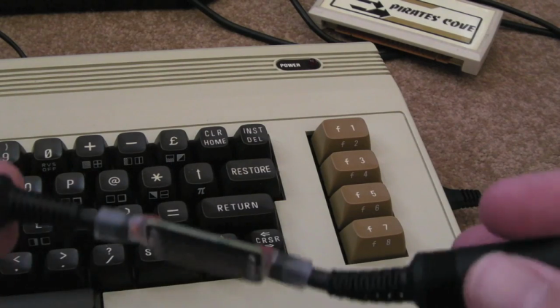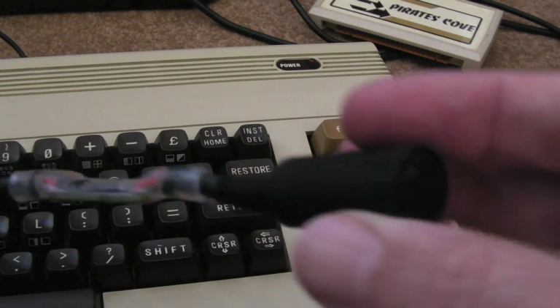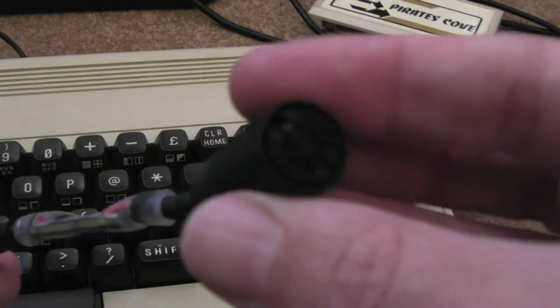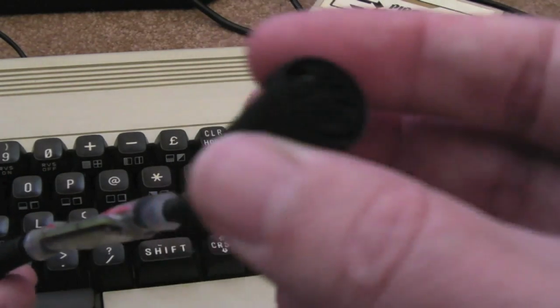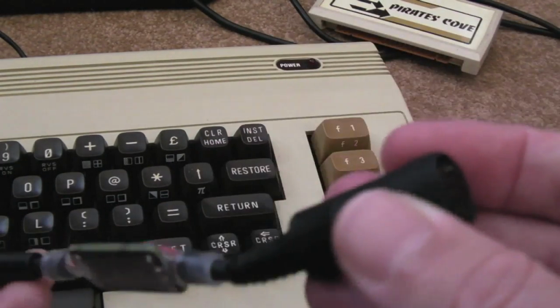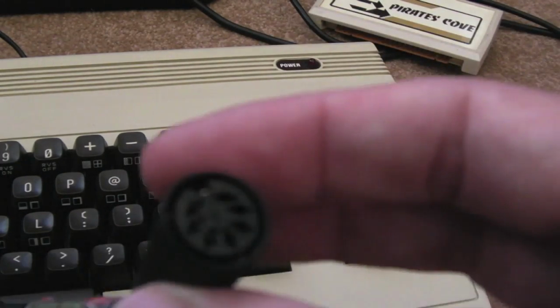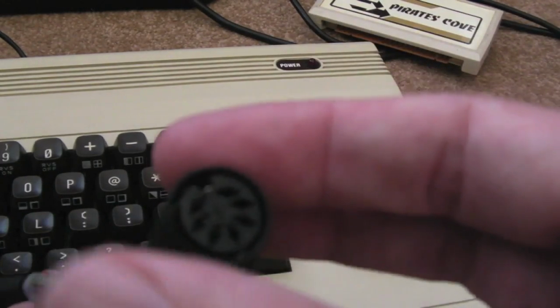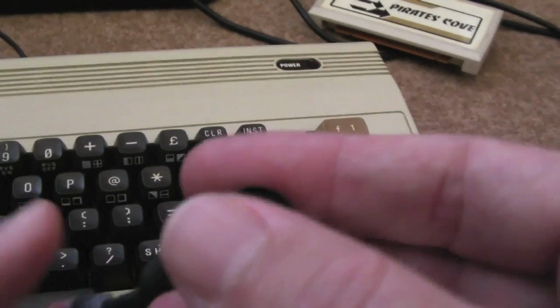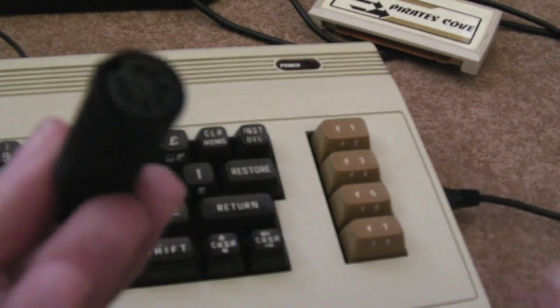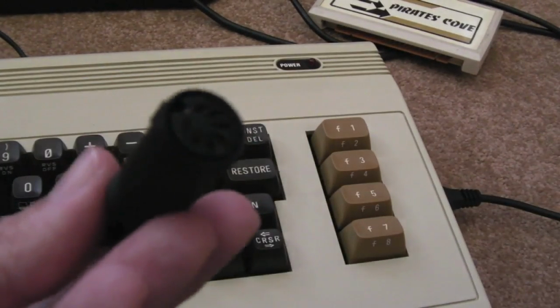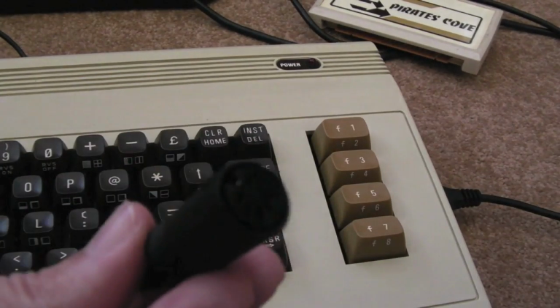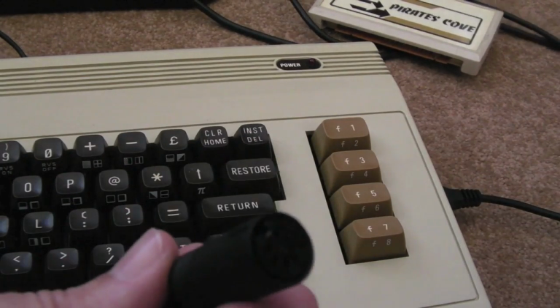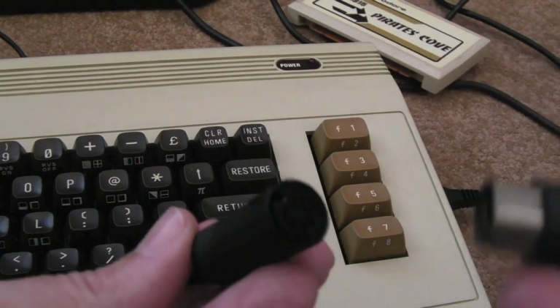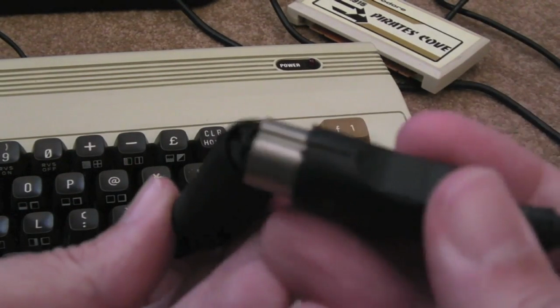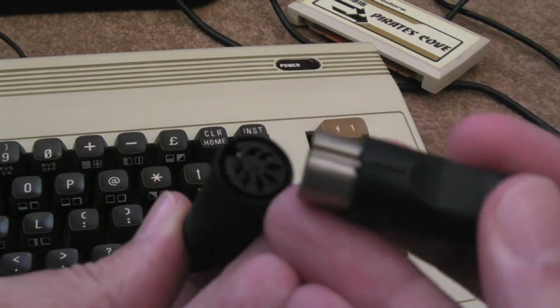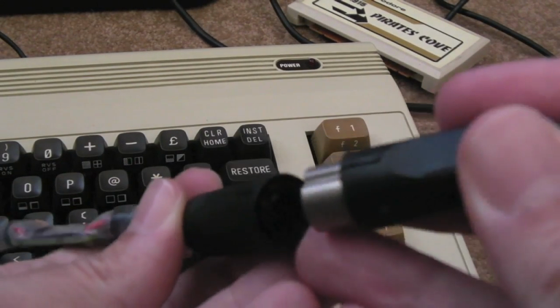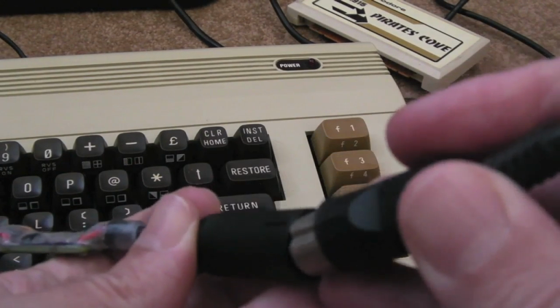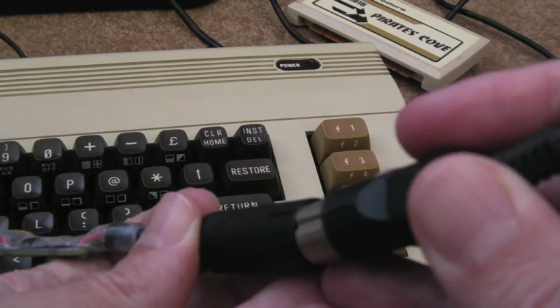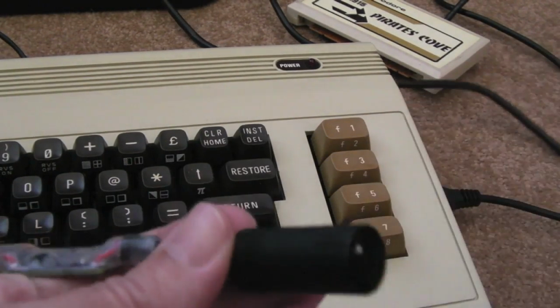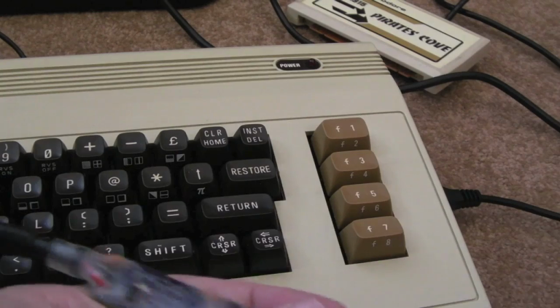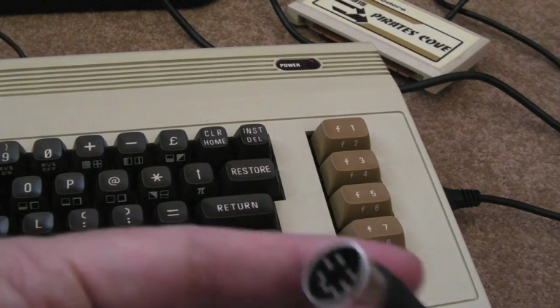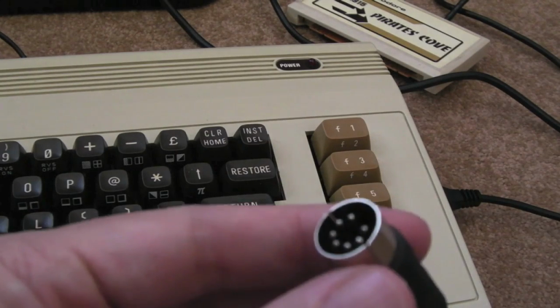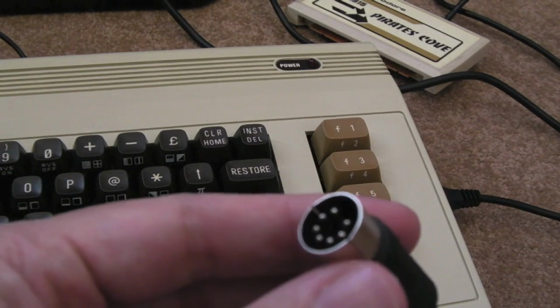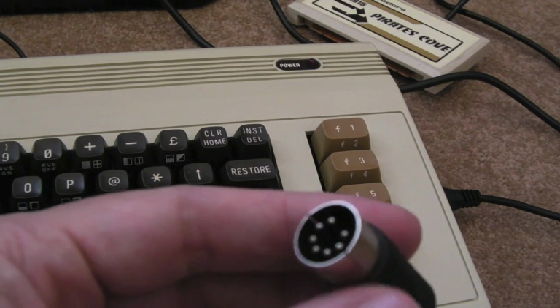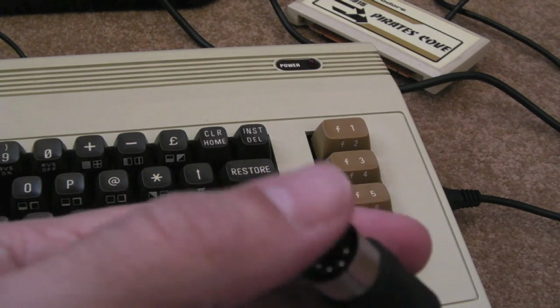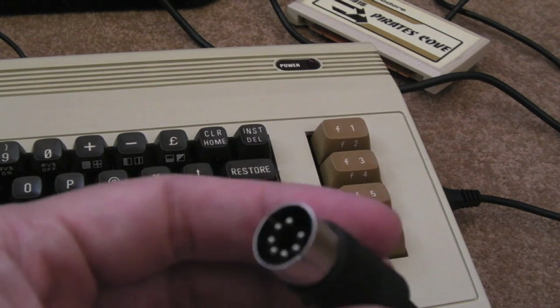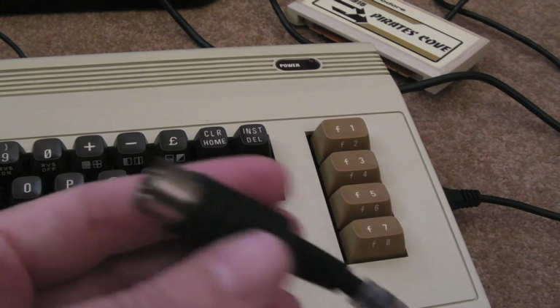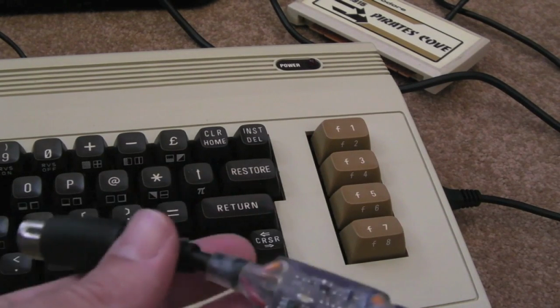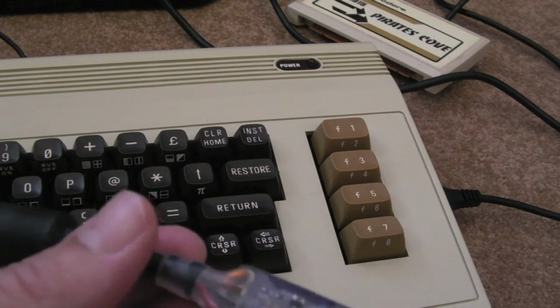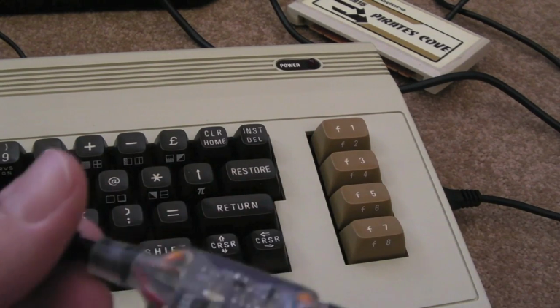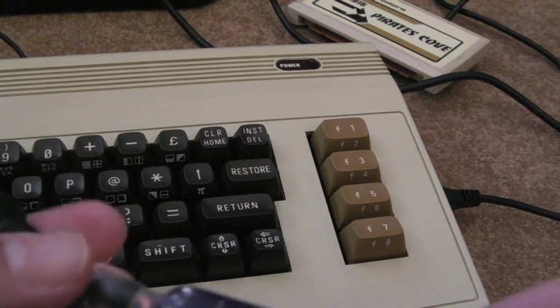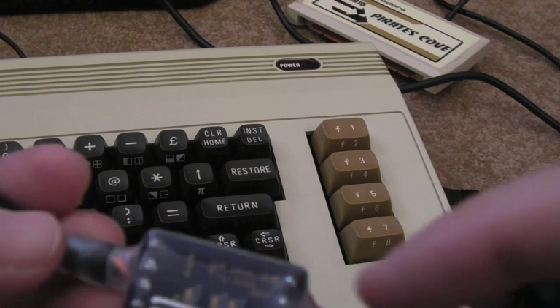It's designed to be totally in-line: you've got a power connector here where your C64 or Vic-20 power supply goes in, and then the other end just goes into your C64 or Vic-20.